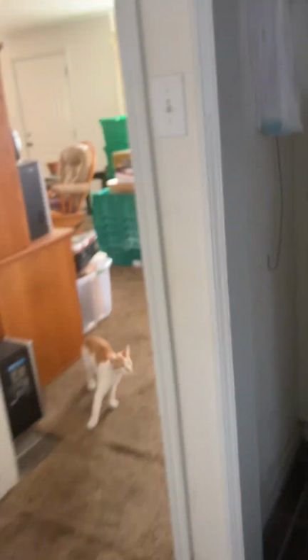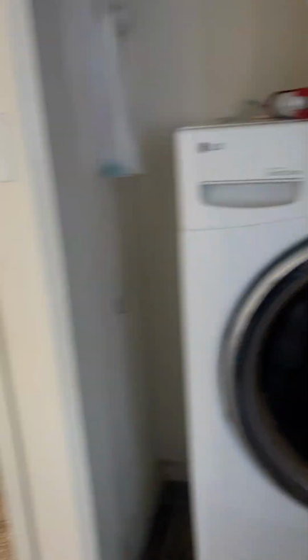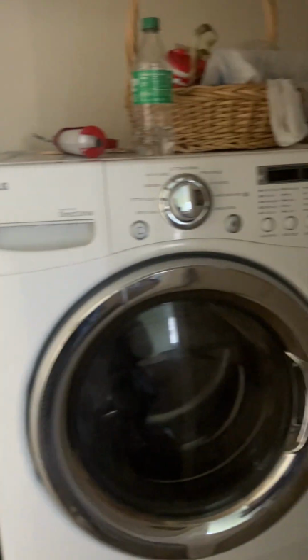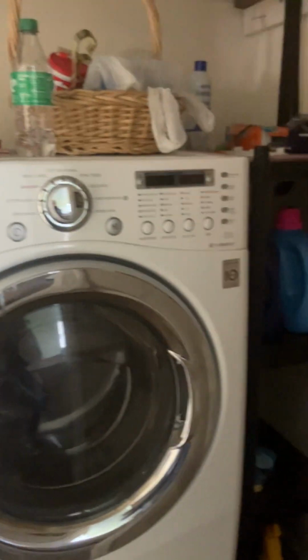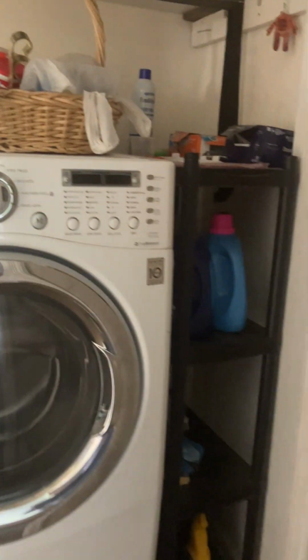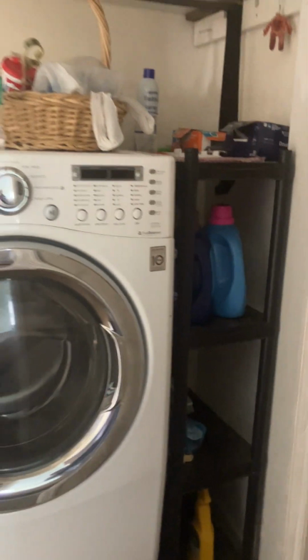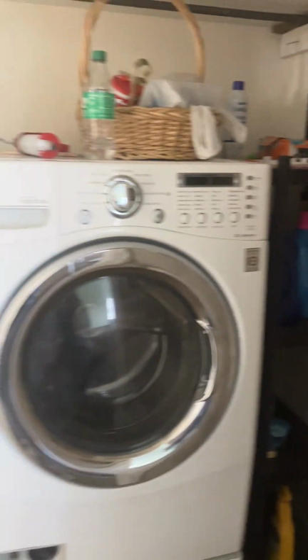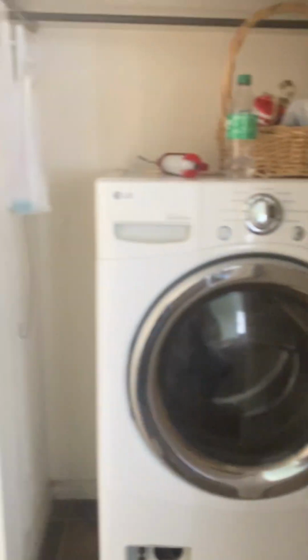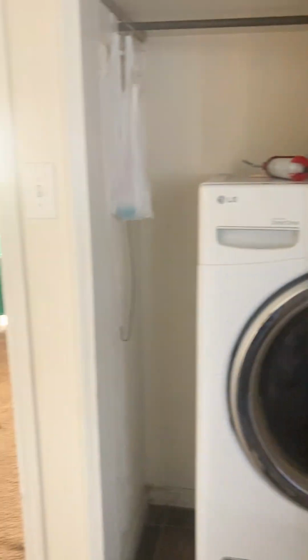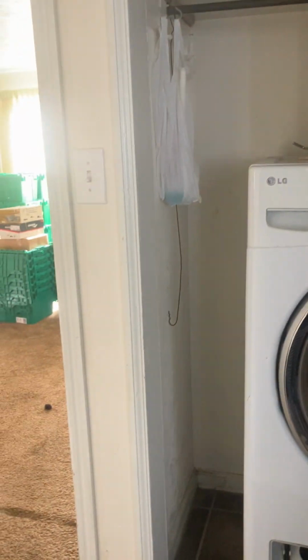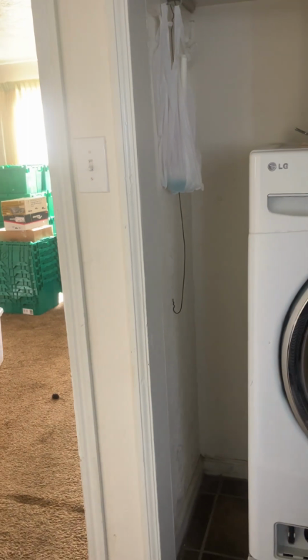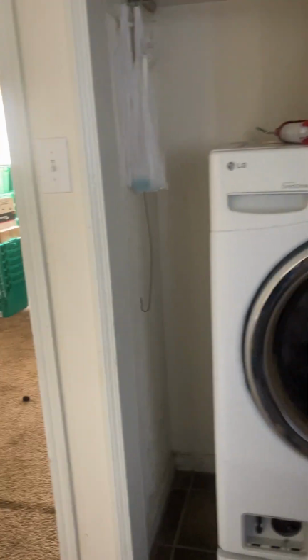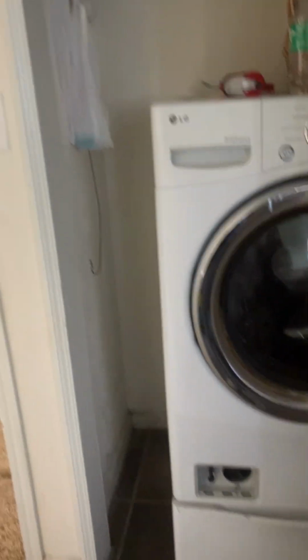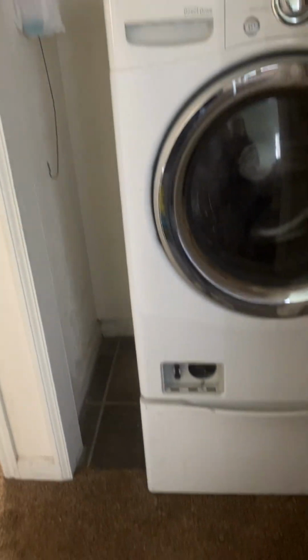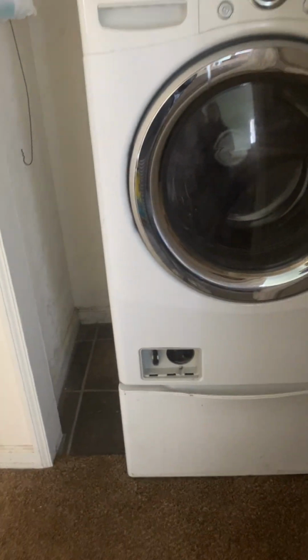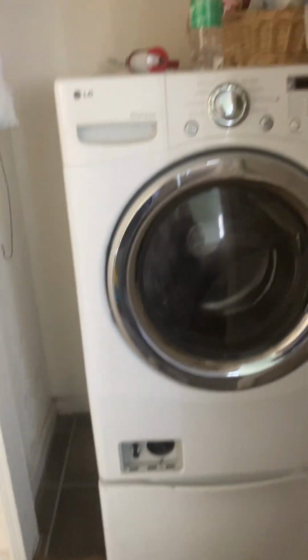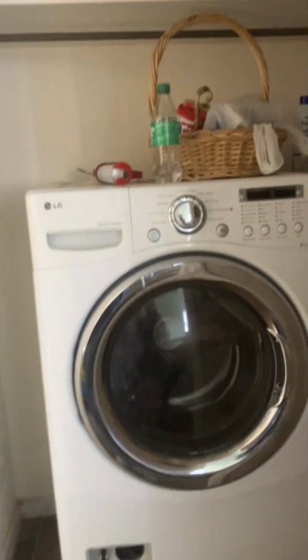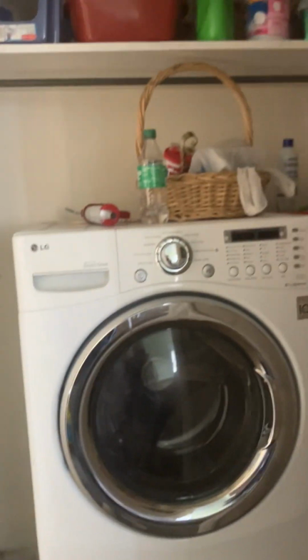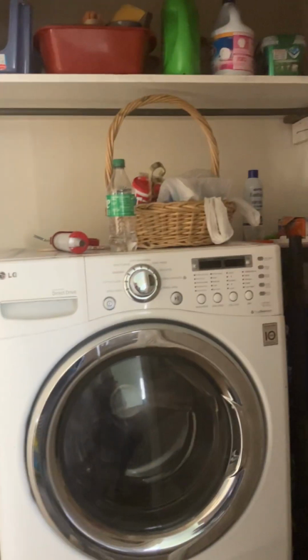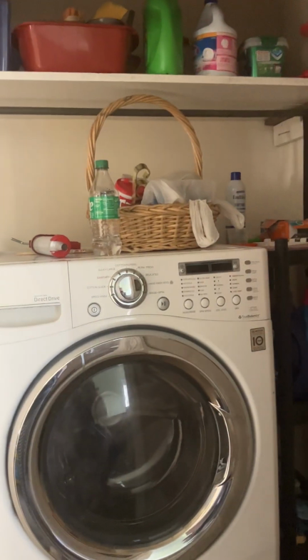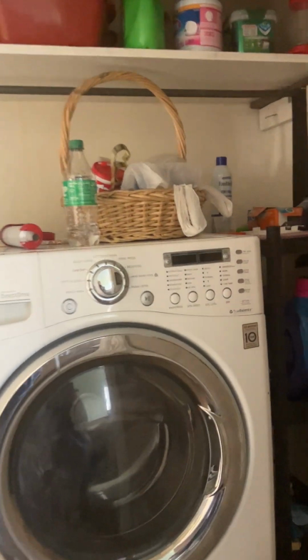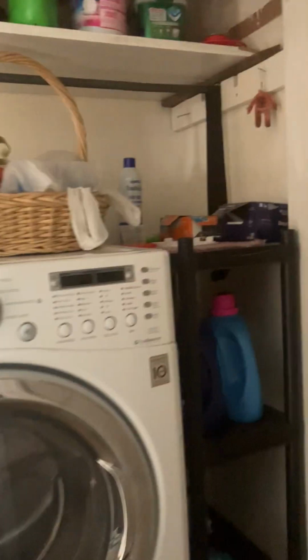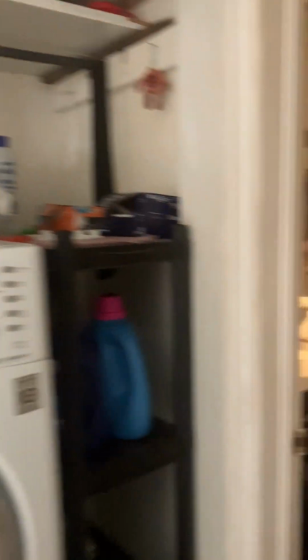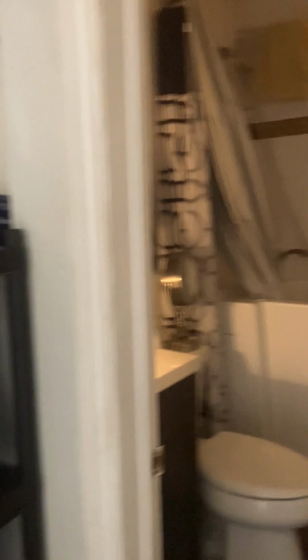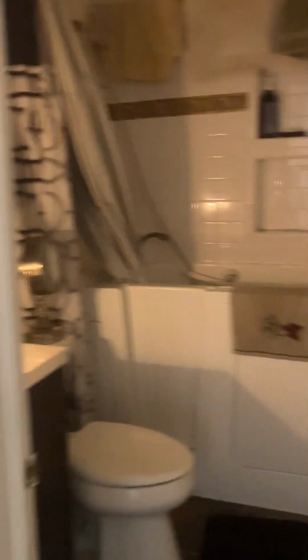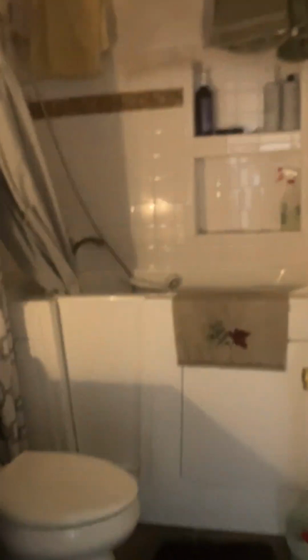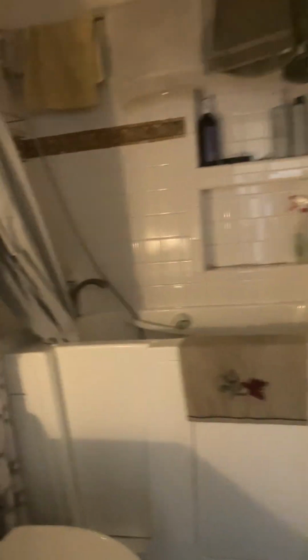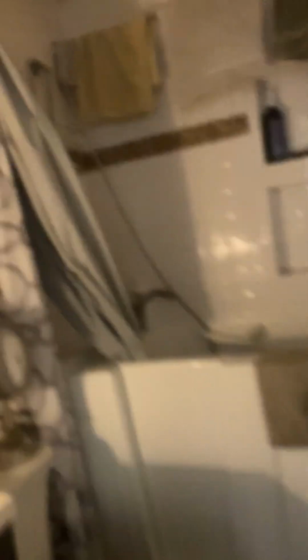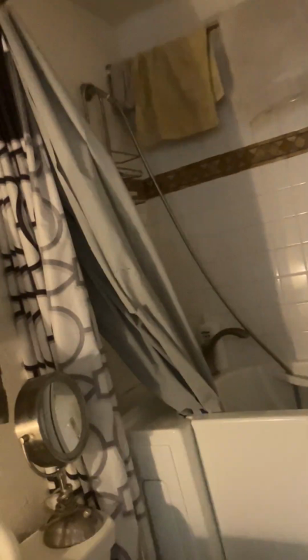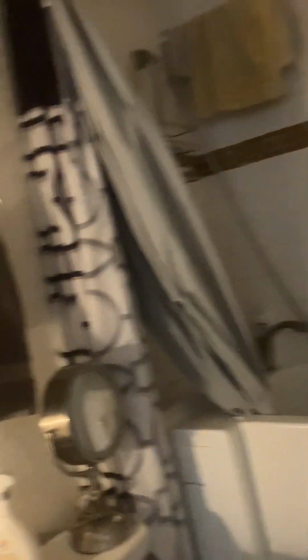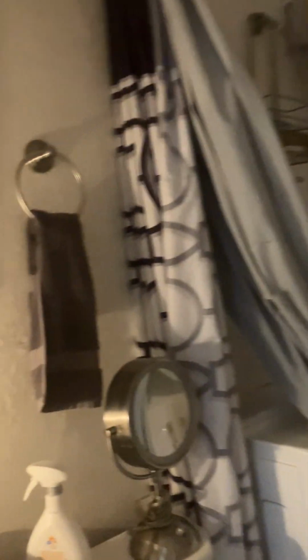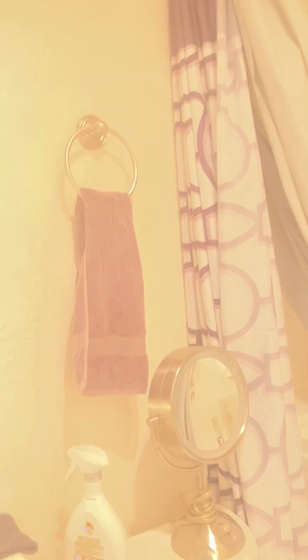So, this is the washer-dryer space, but there's also one in the basement. He just retrofitted this to work because he doesn't want to go up and down the stairs. Here's the bathroom.